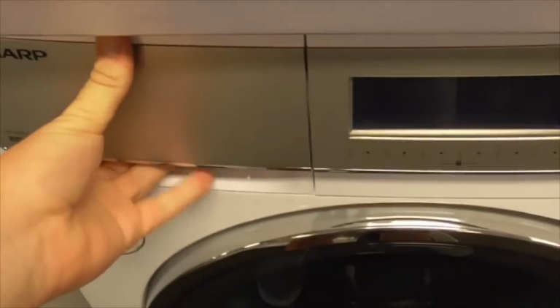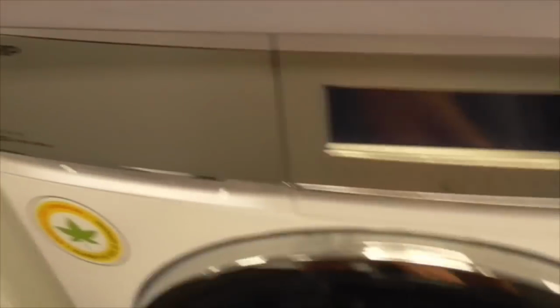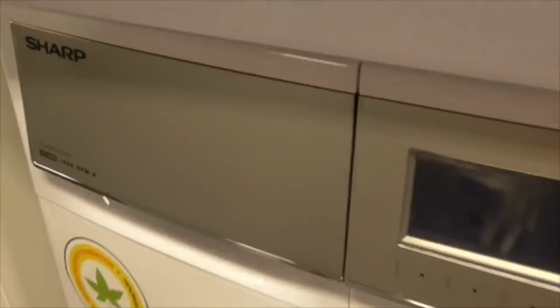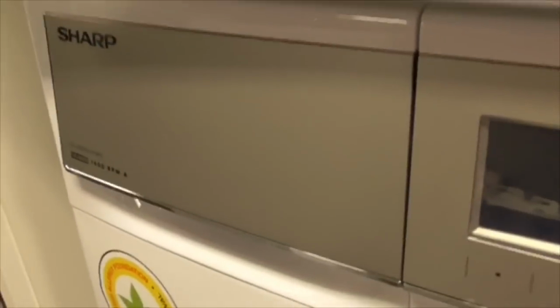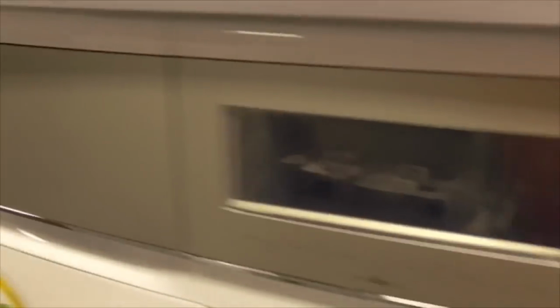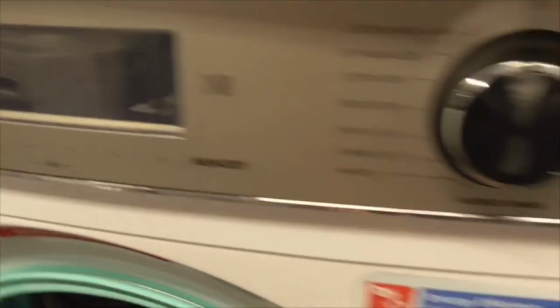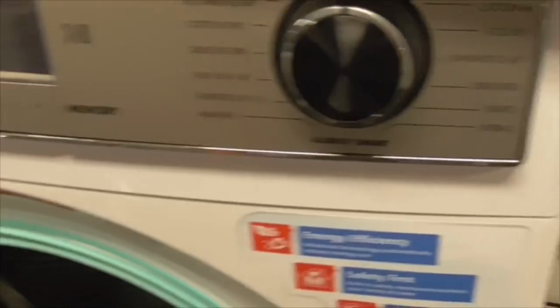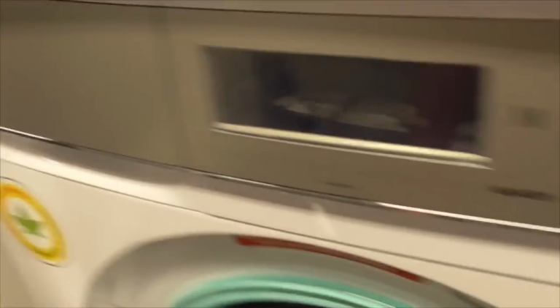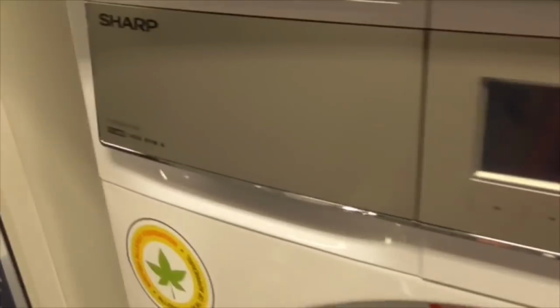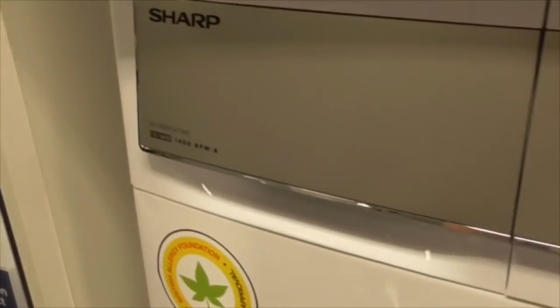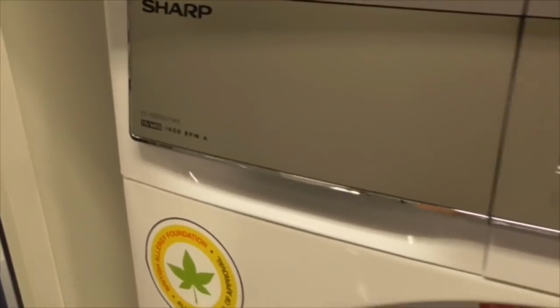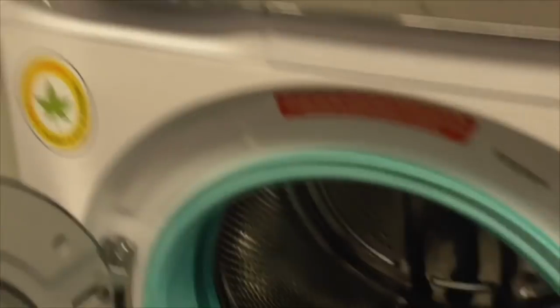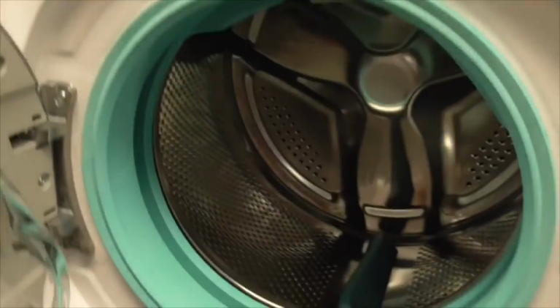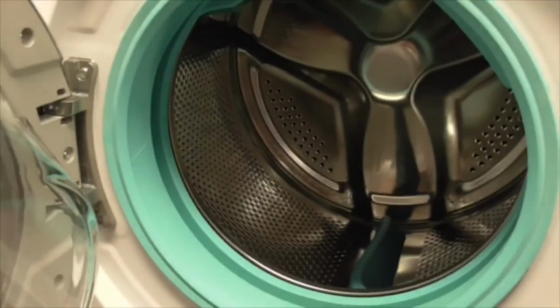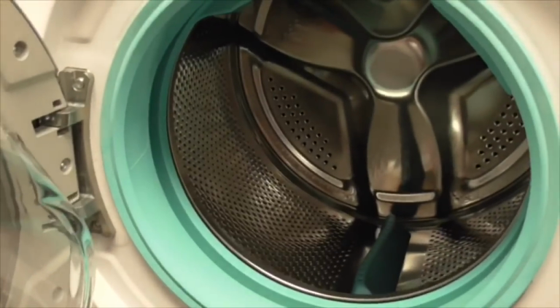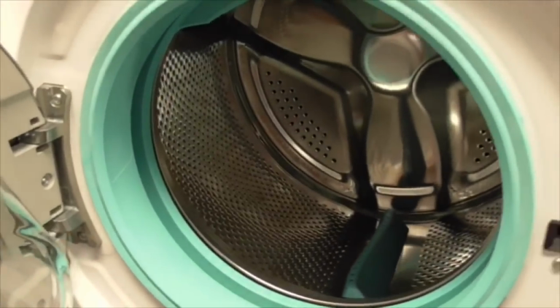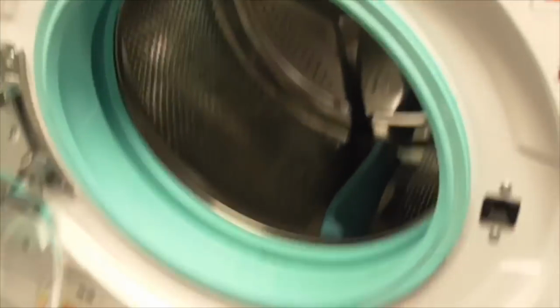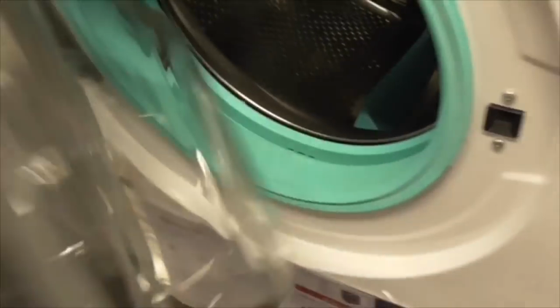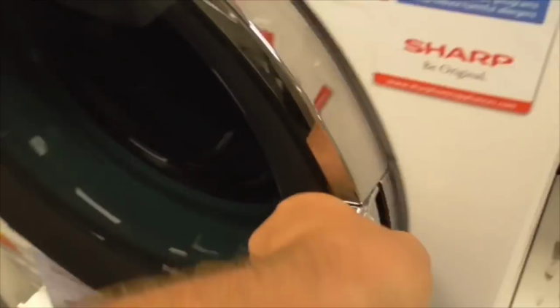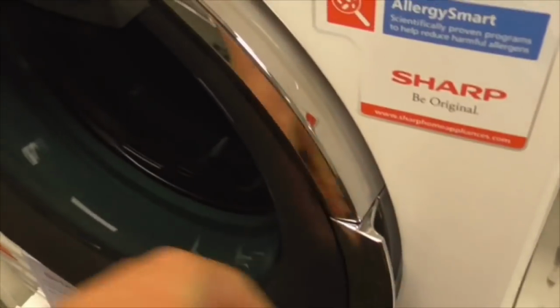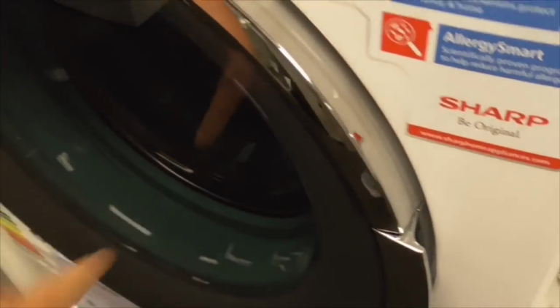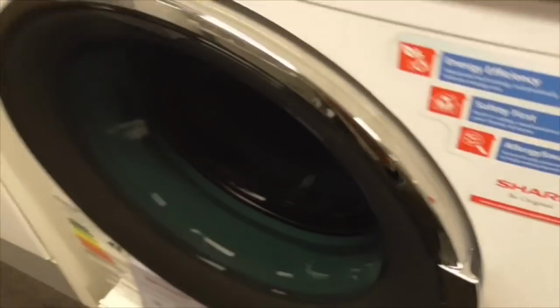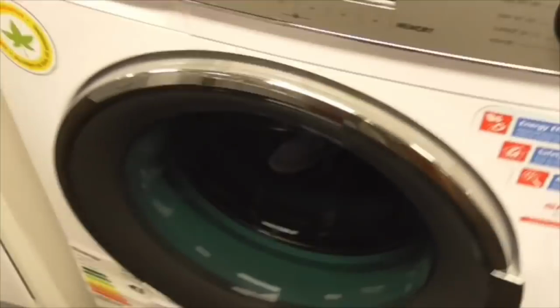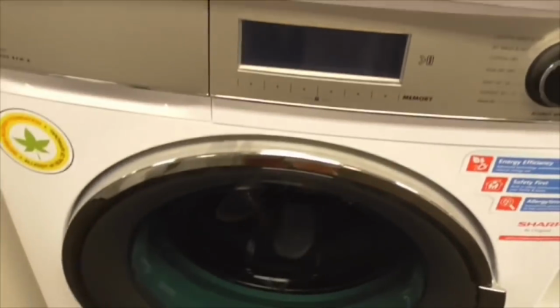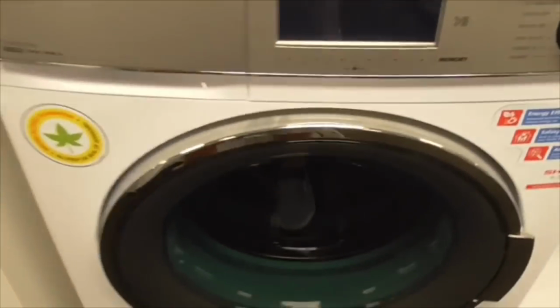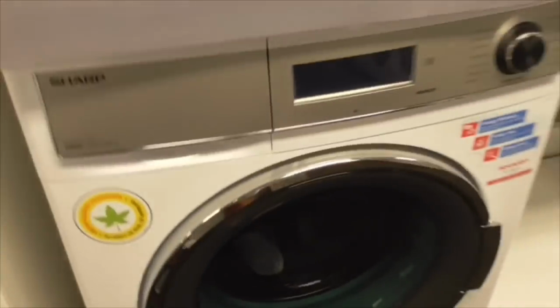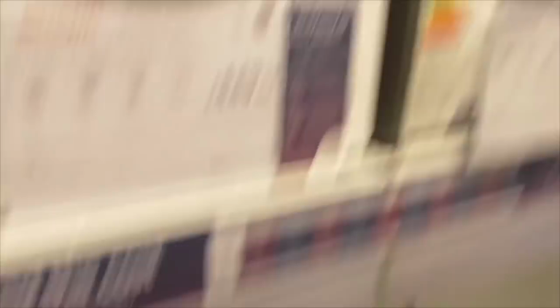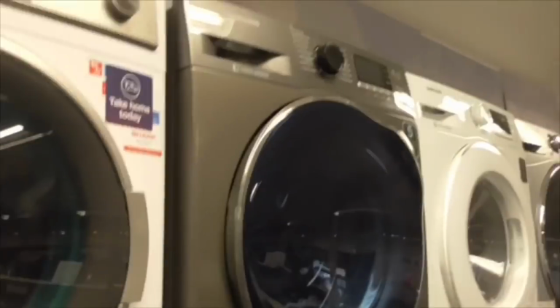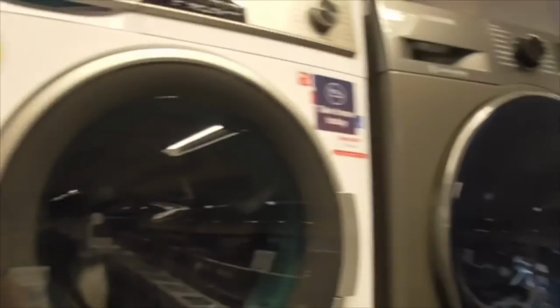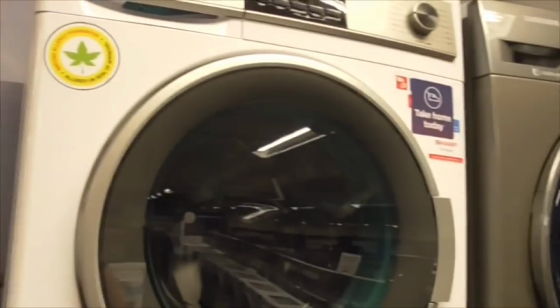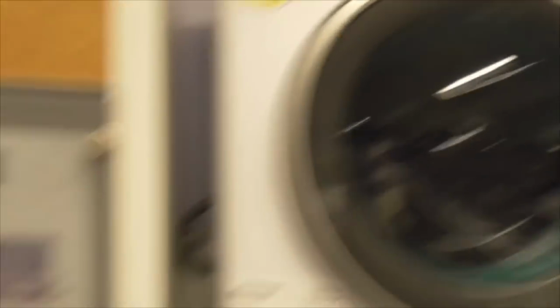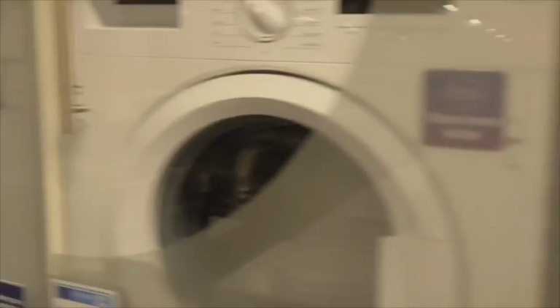We've got a Sharp washer dryer - the Sharp 10-to-6kg 300 spin washer dryer. This is the one with the blue seal, and there's another Sharp there as well.